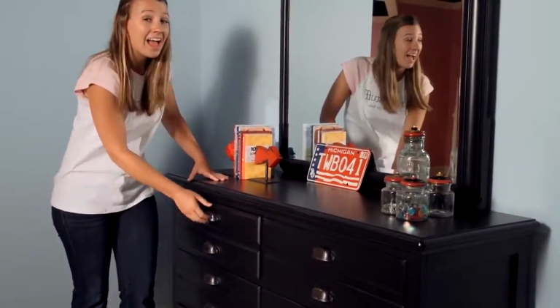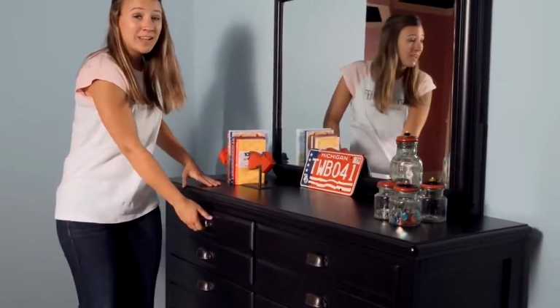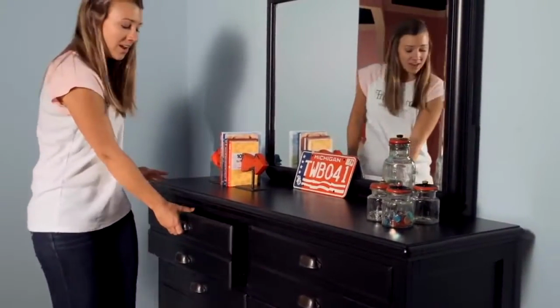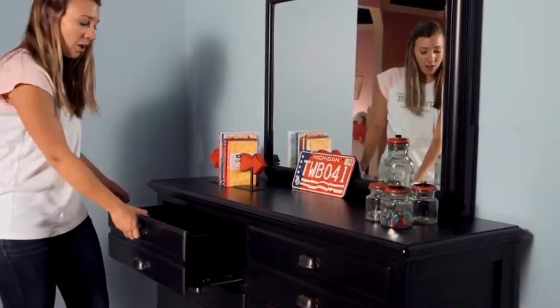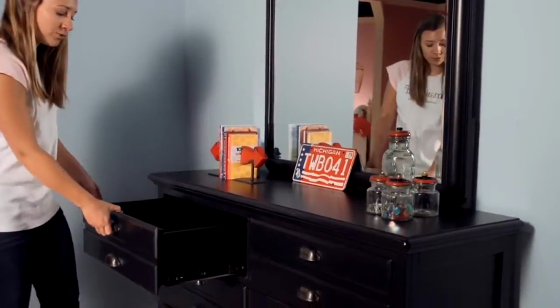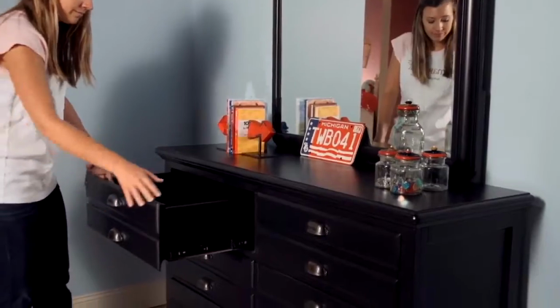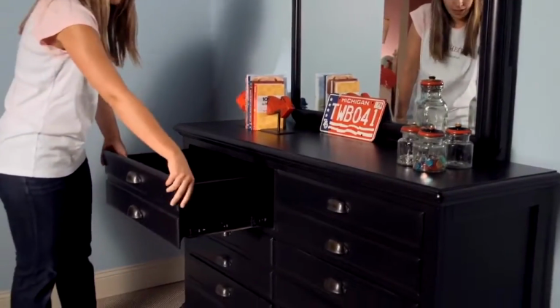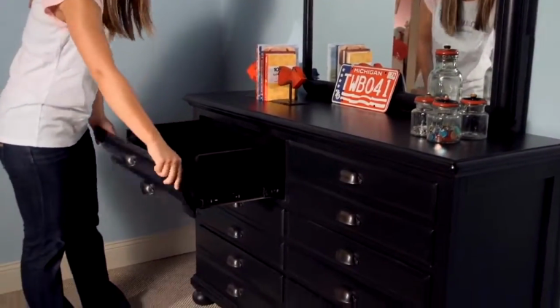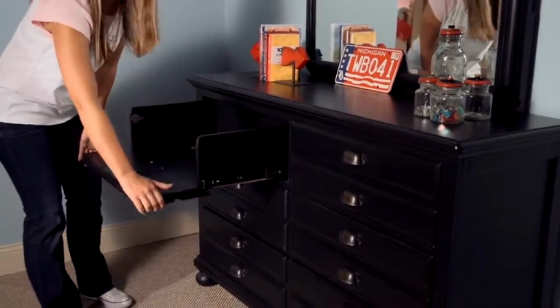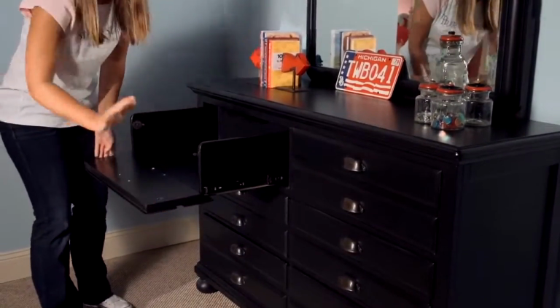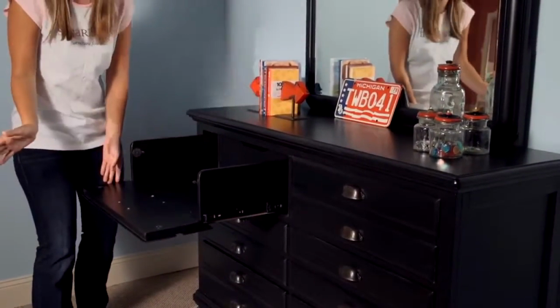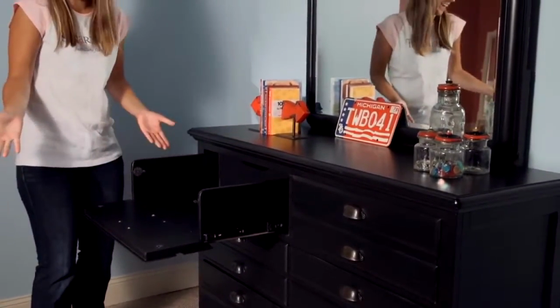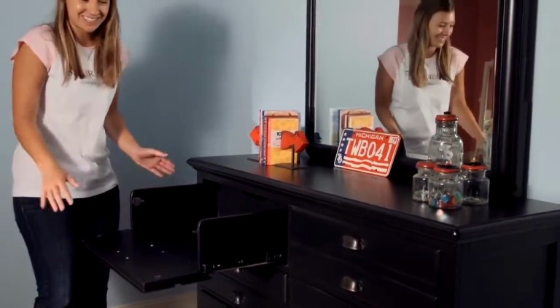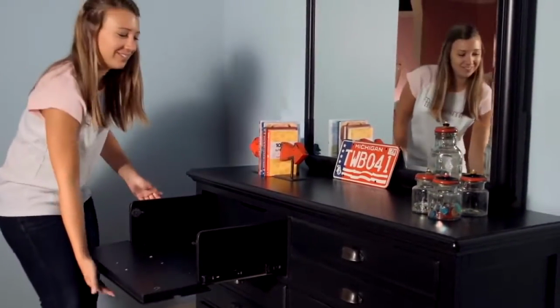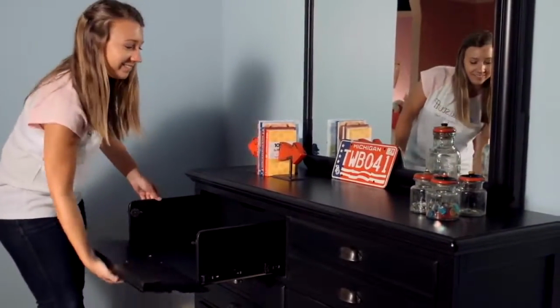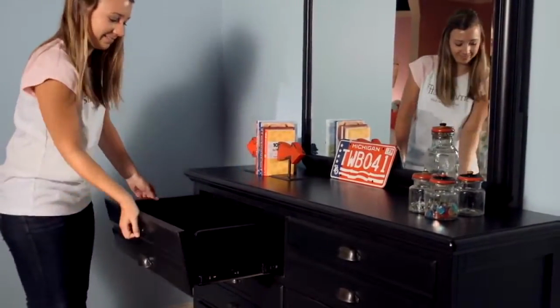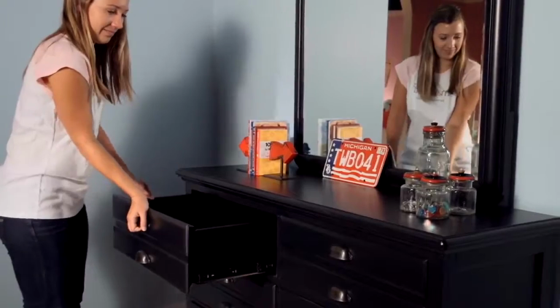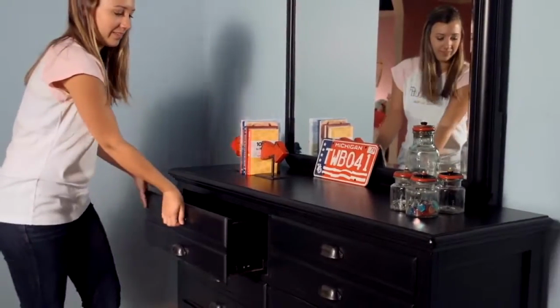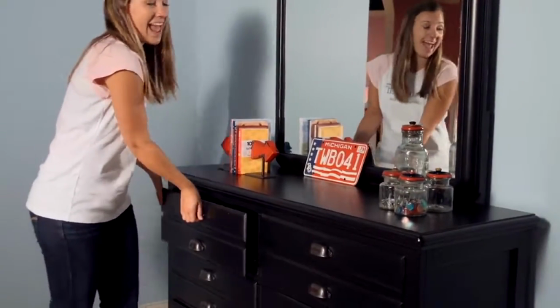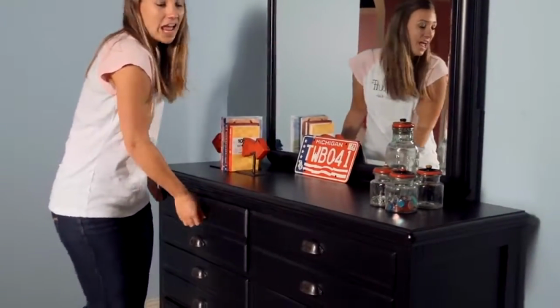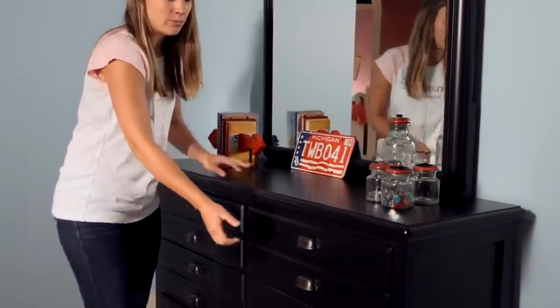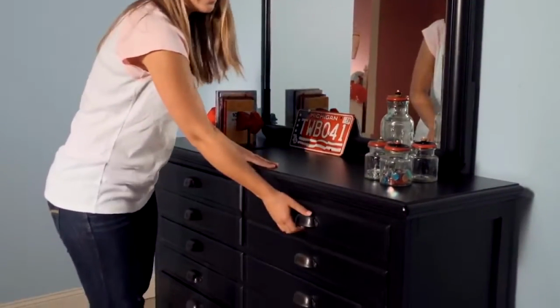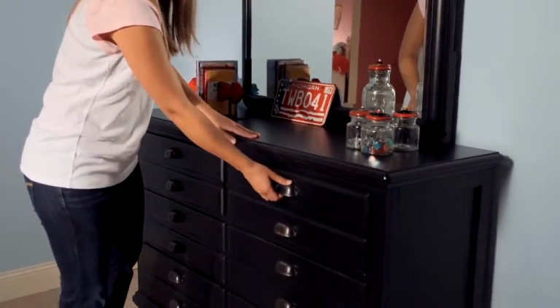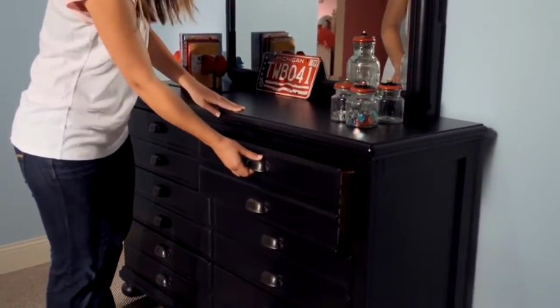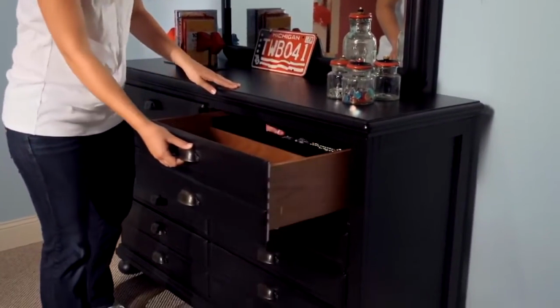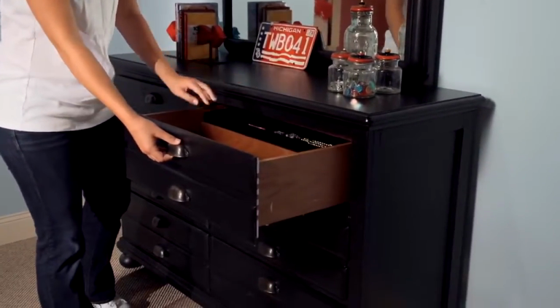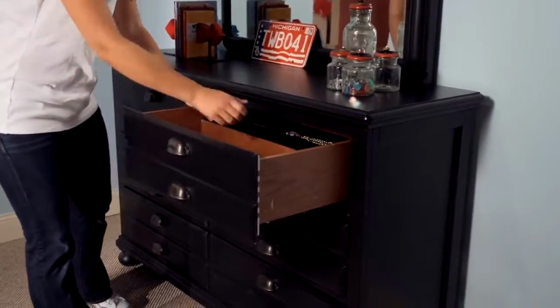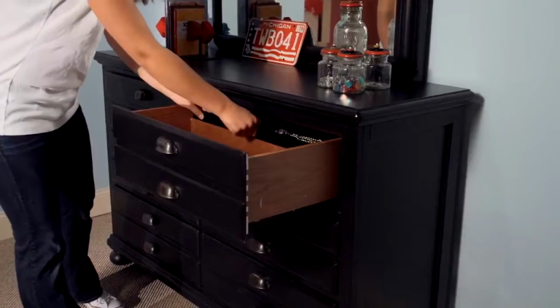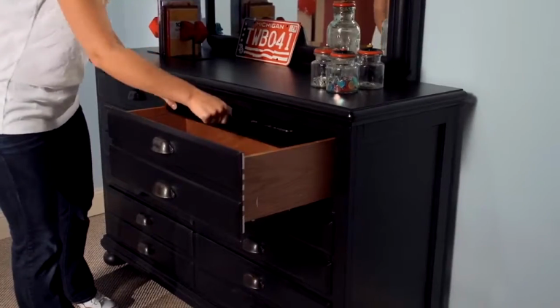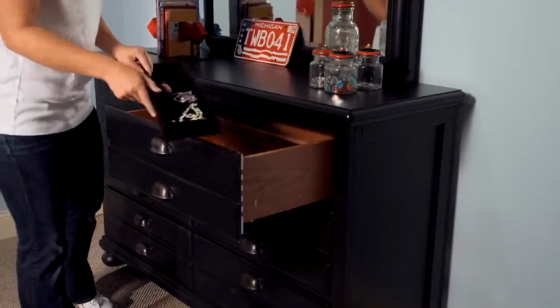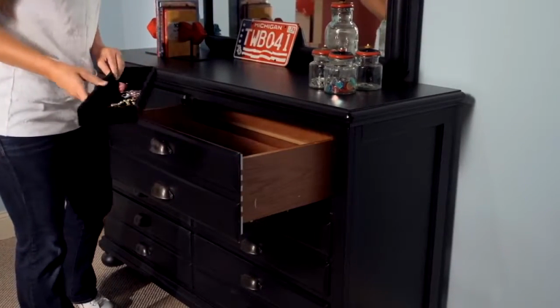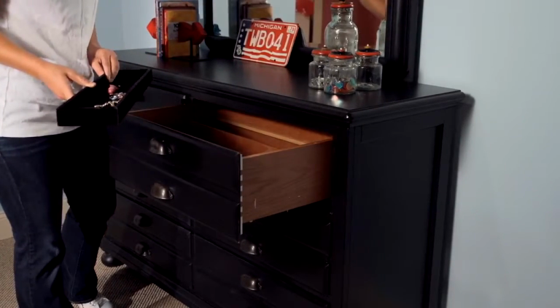A flip-down front on the top left drawer is perfect for your DVD player or game console. And a removable belt-lined tray in the top right drawer, which reveals a secret hidden storage spot.